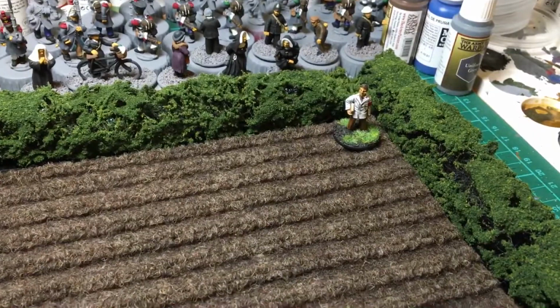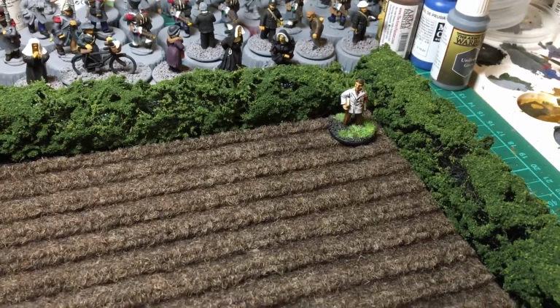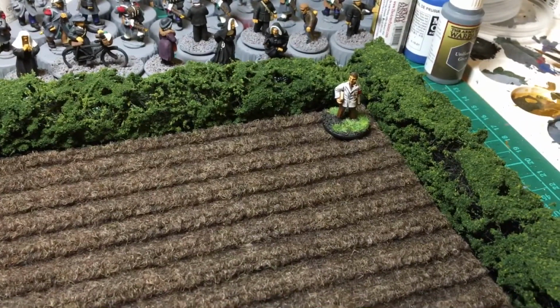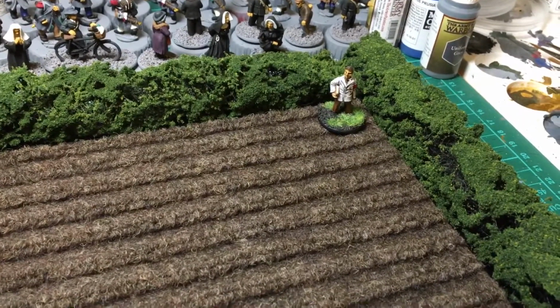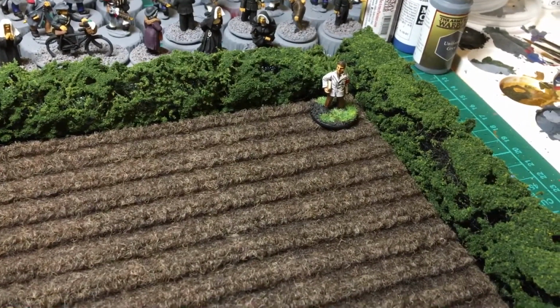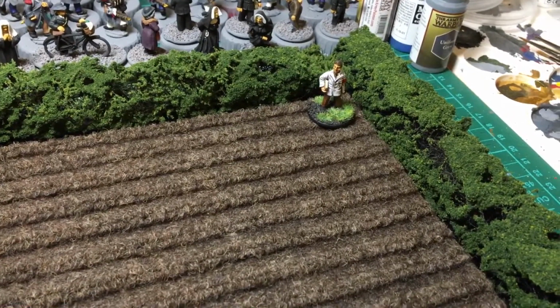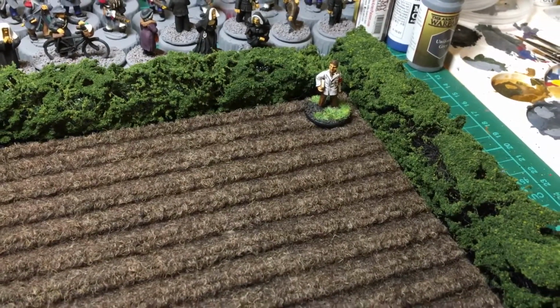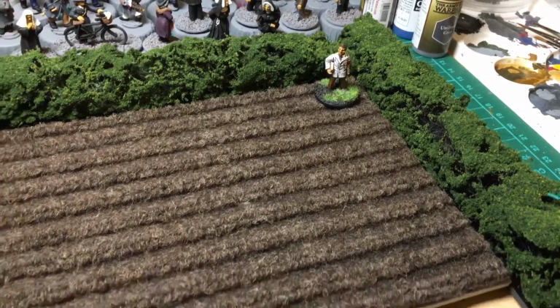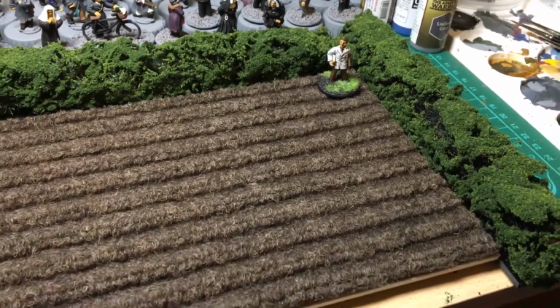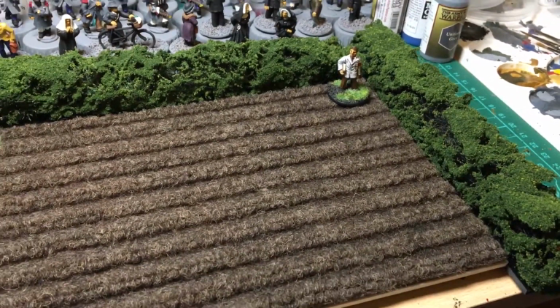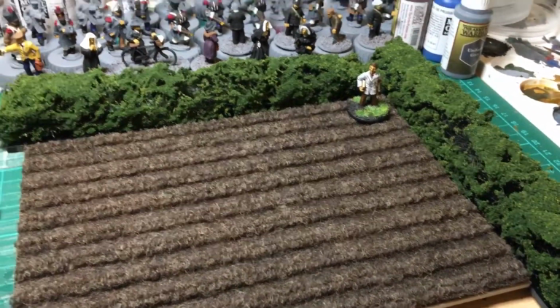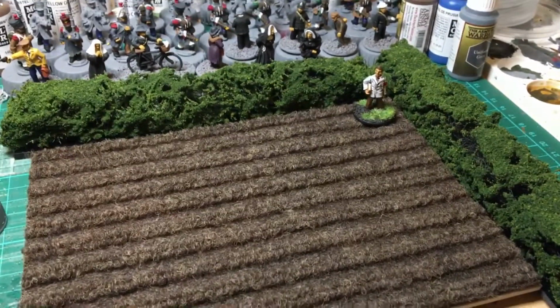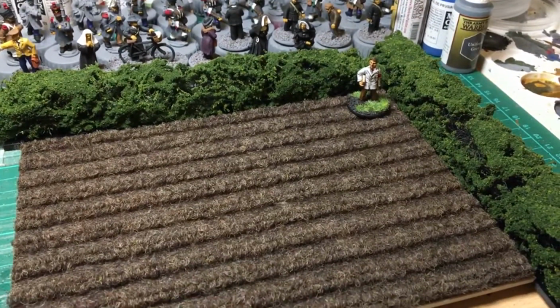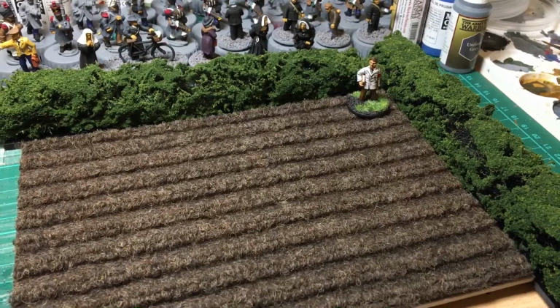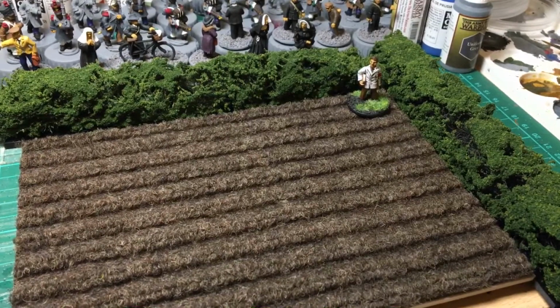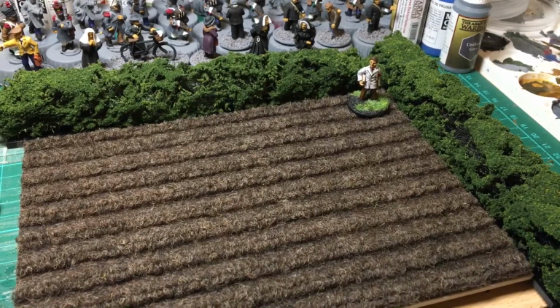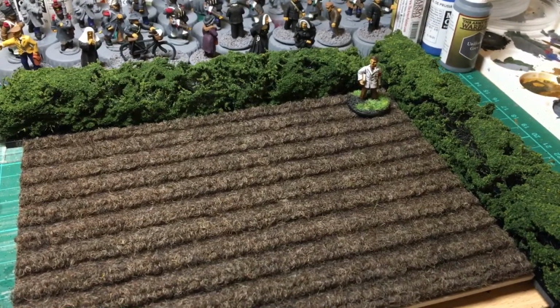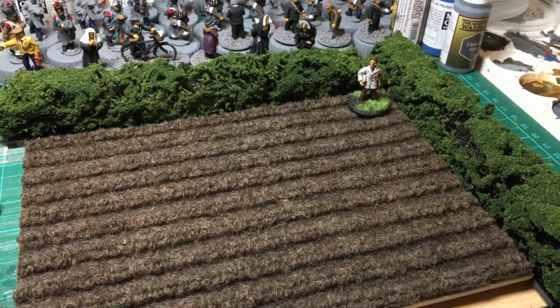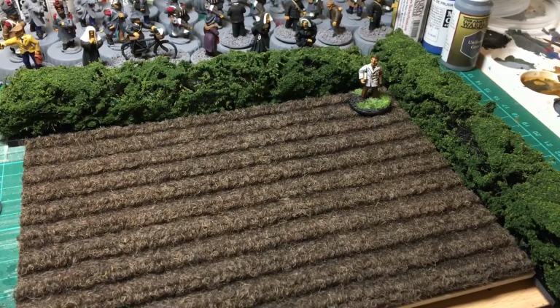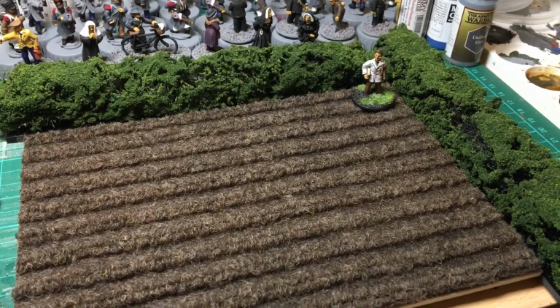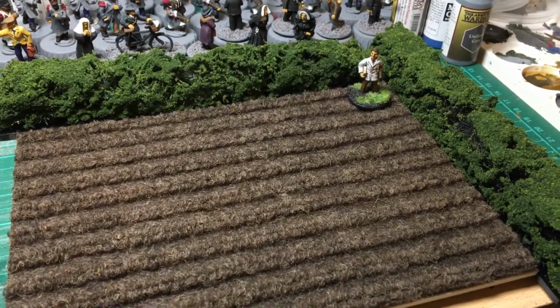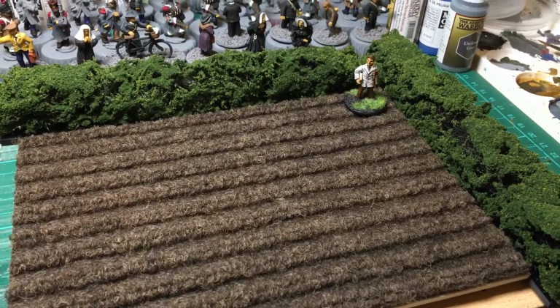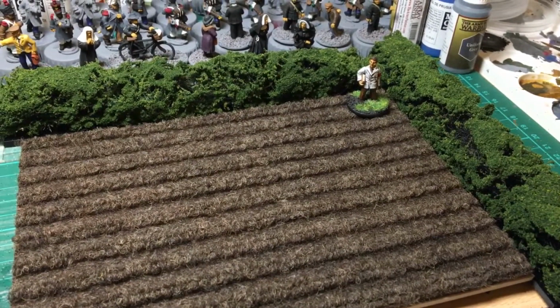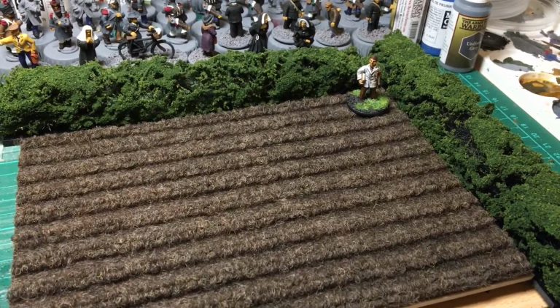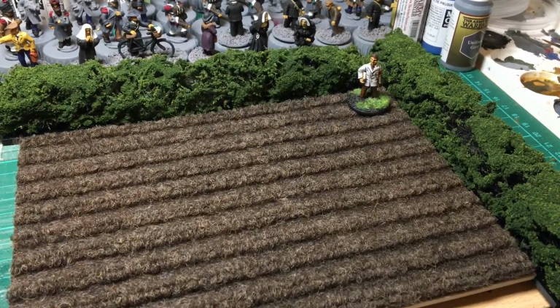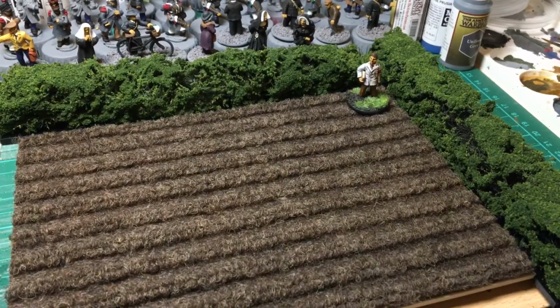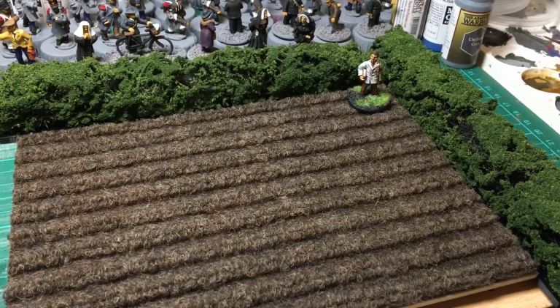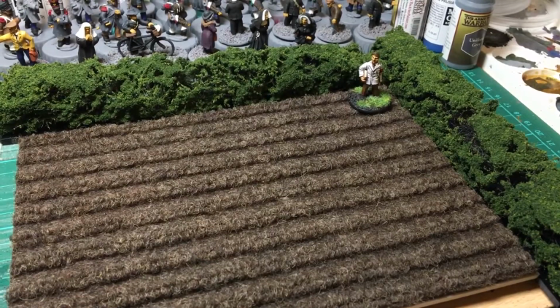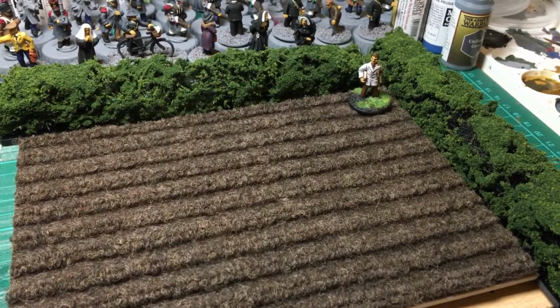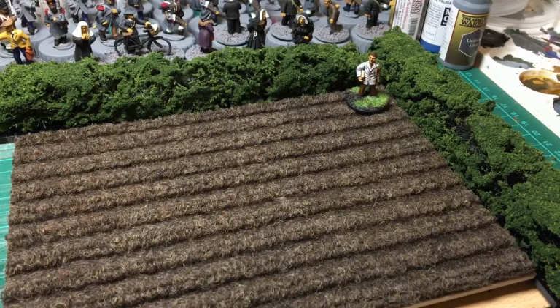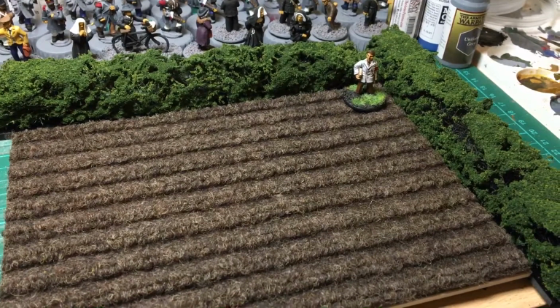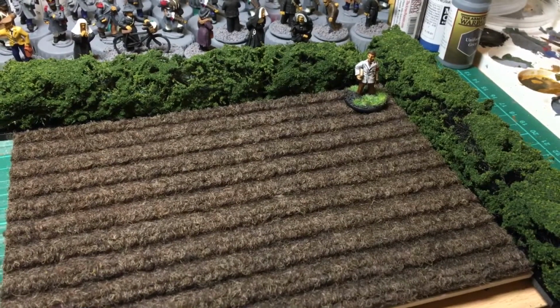I've rambled on enough now. I'll come back and show you all the finished hedges, probably on the battle map when that arrives. Anyway, bye for now.